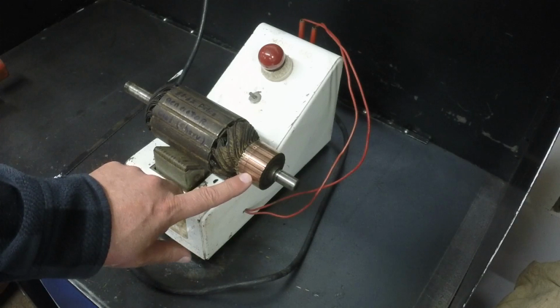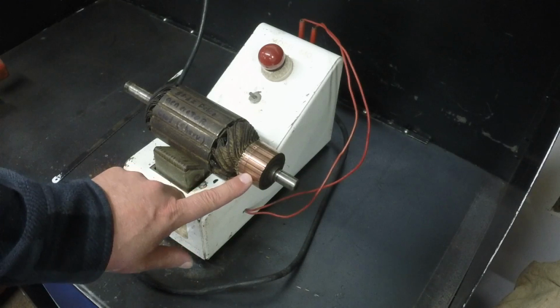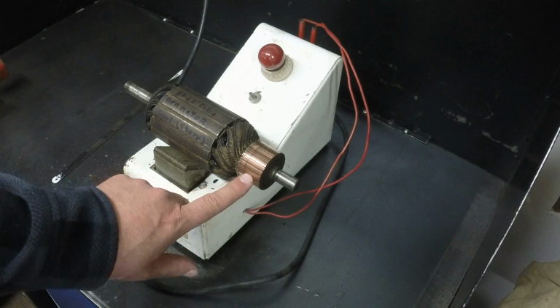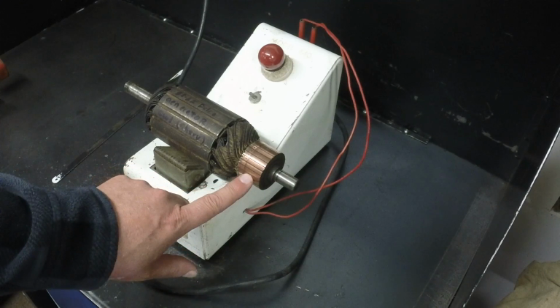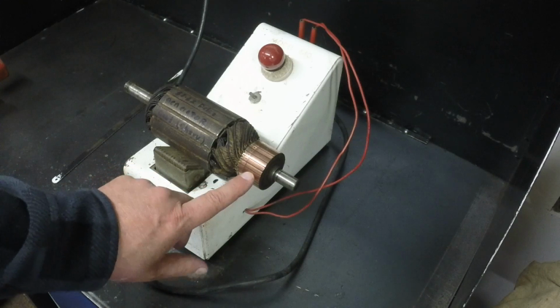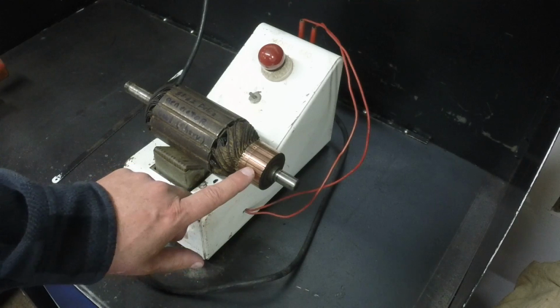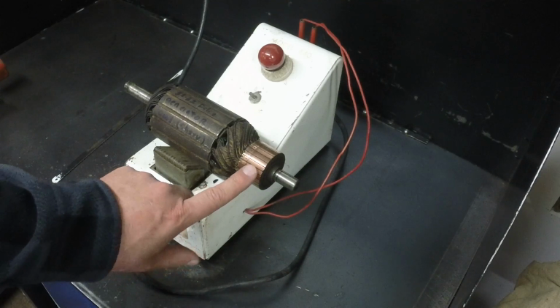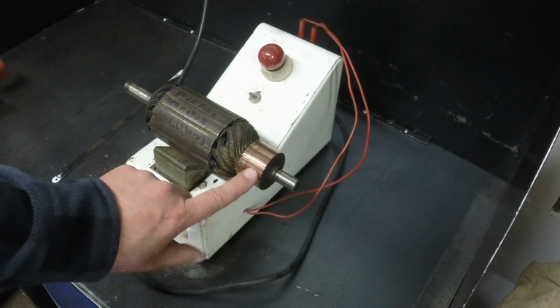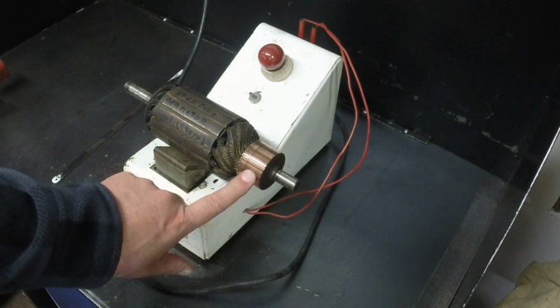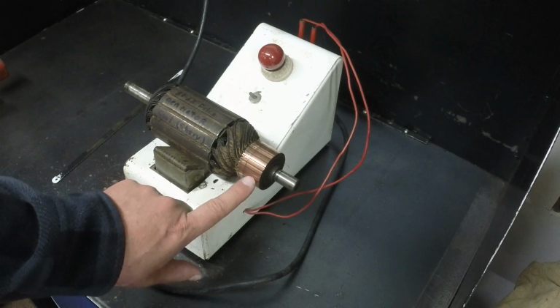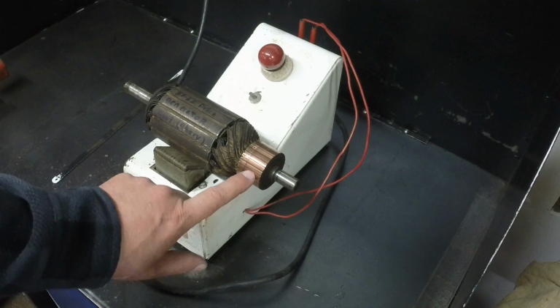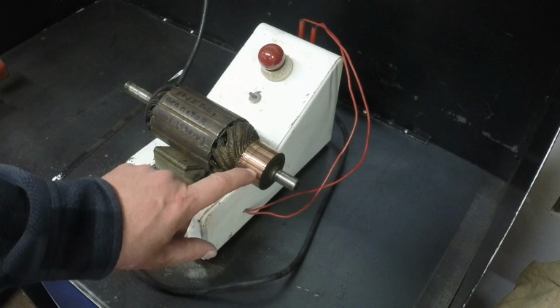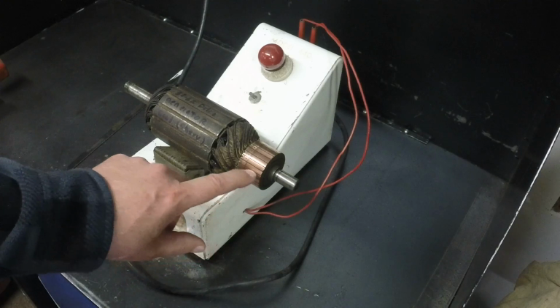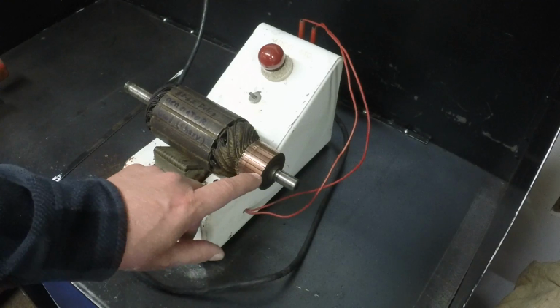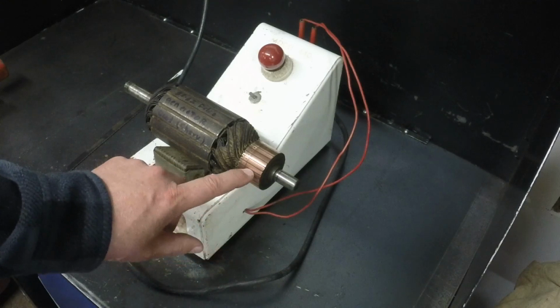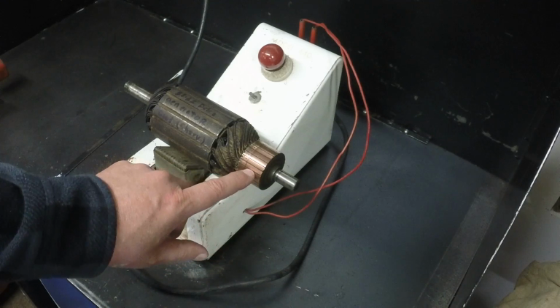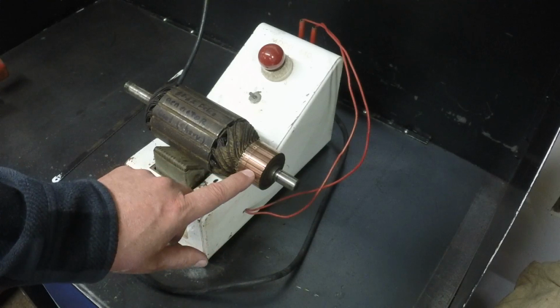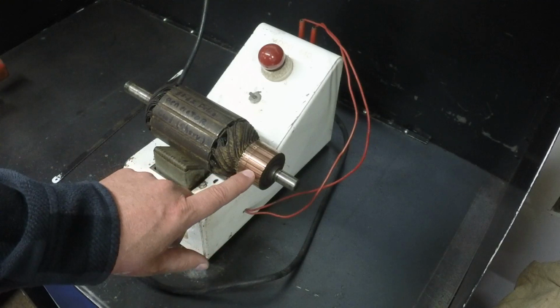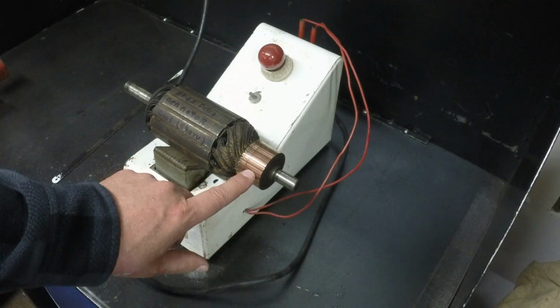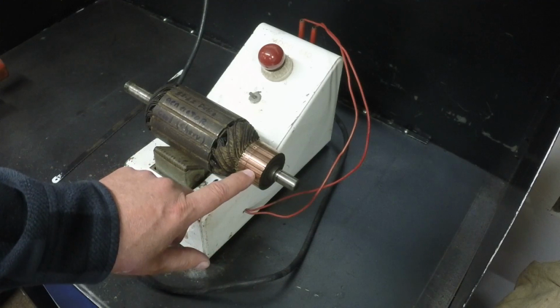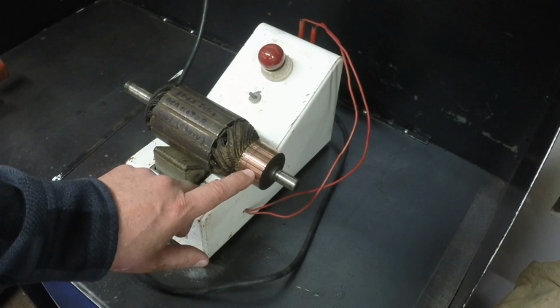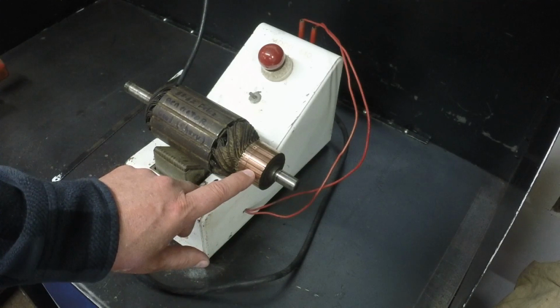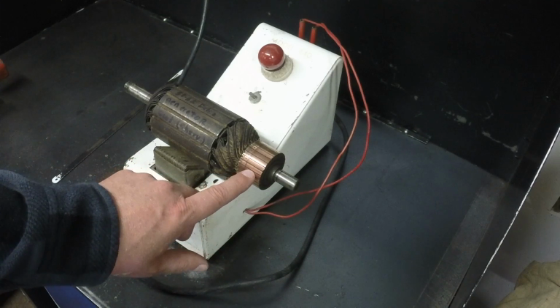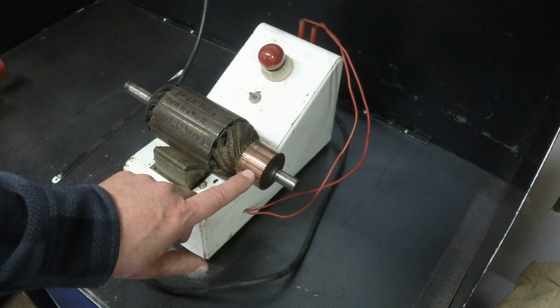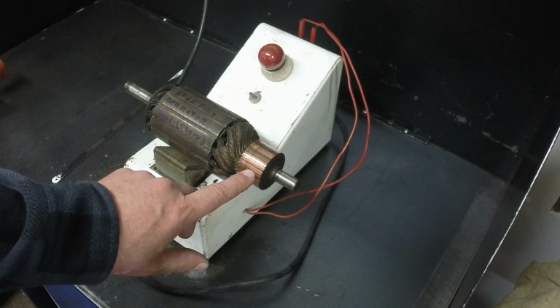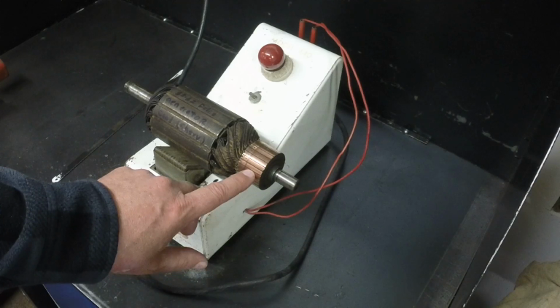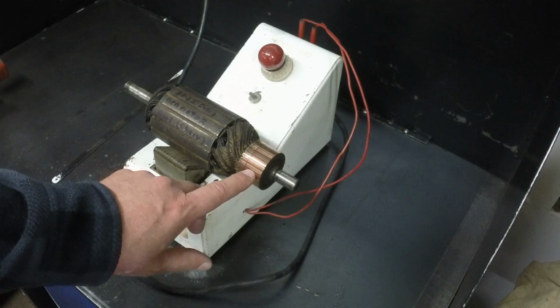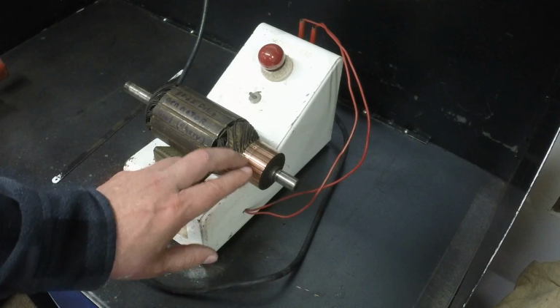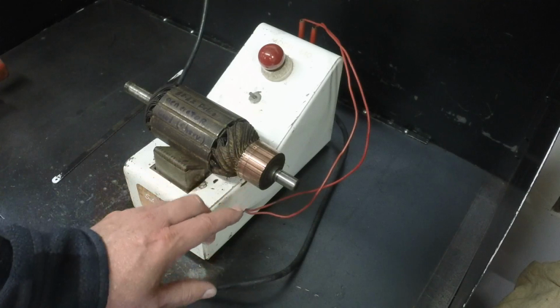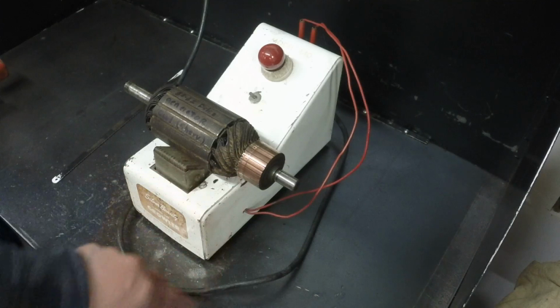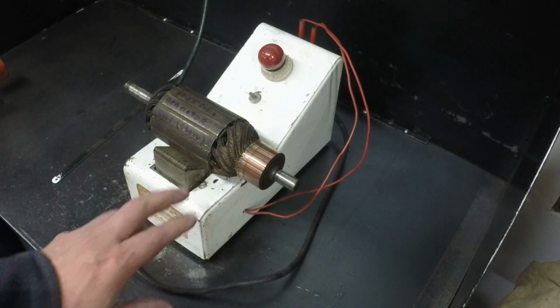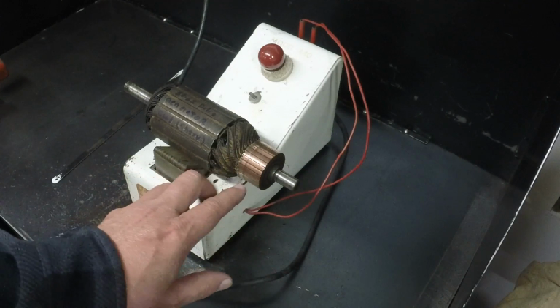These are big heavy units and because the brushes carried the load, the brushes failed in them. So they went to alternators because it lightened the vehicles up a little bit, and every little bit here and there counts.